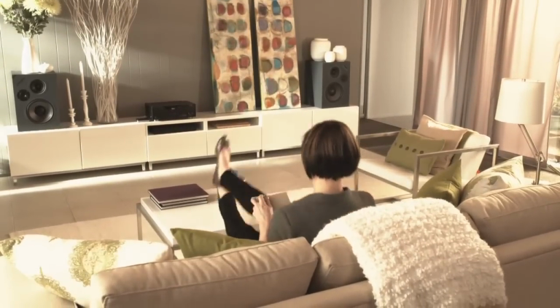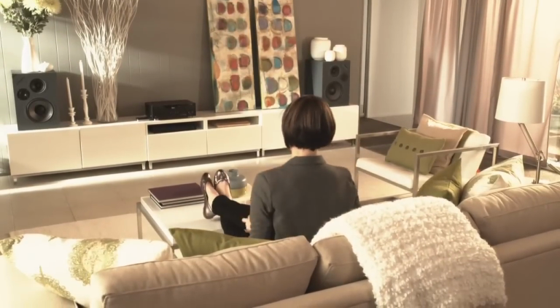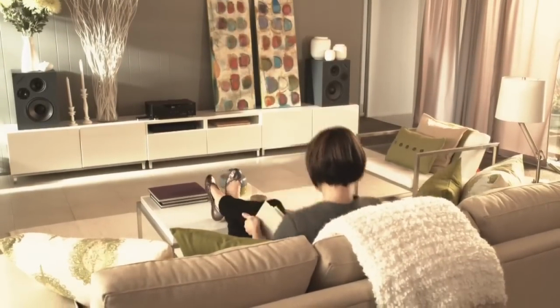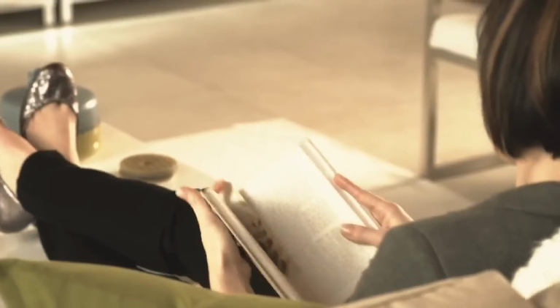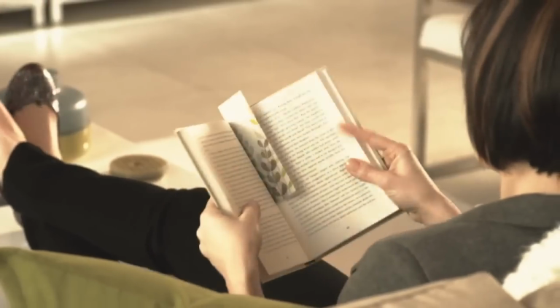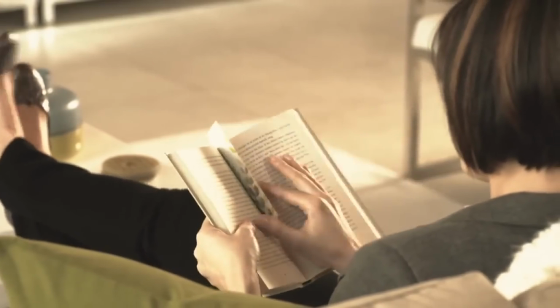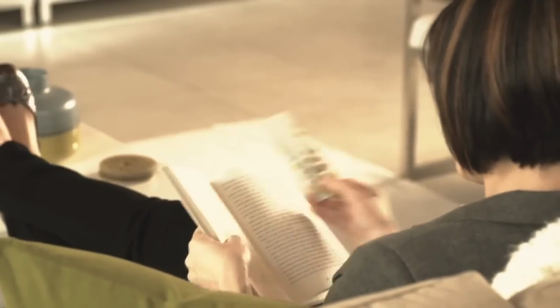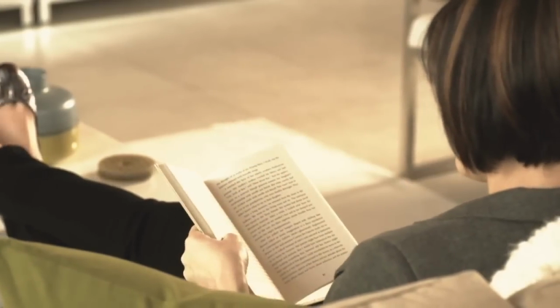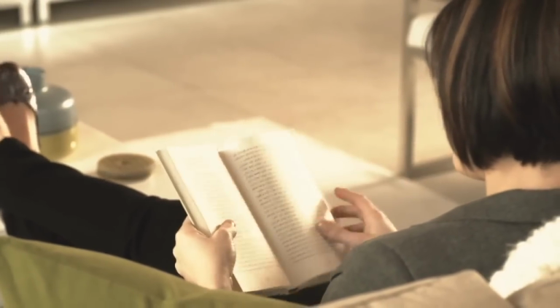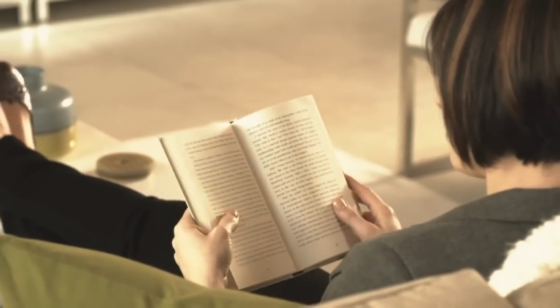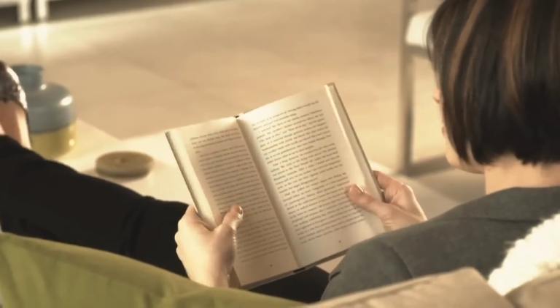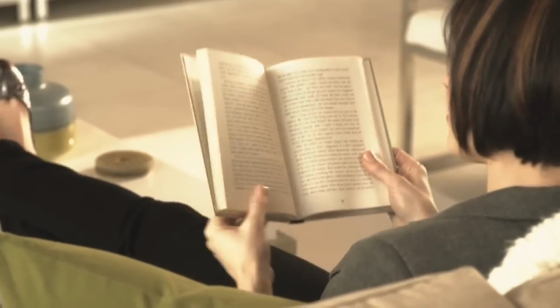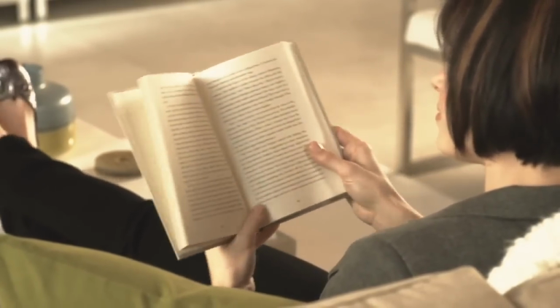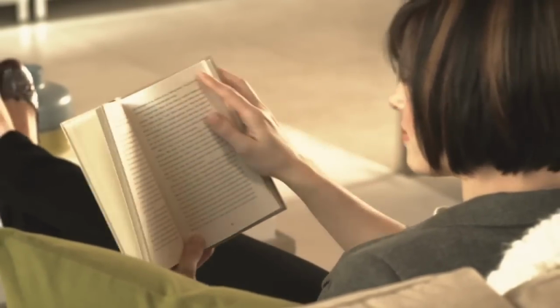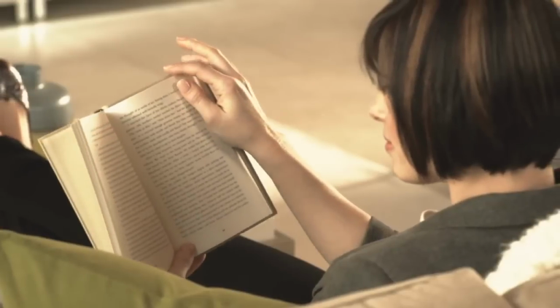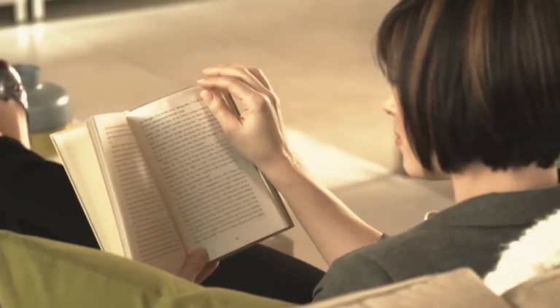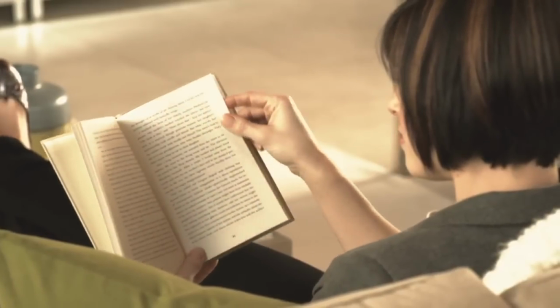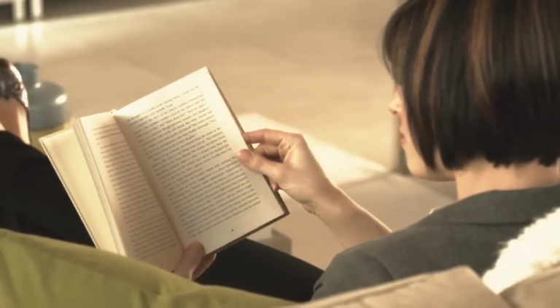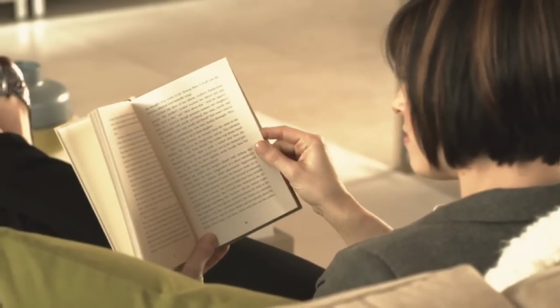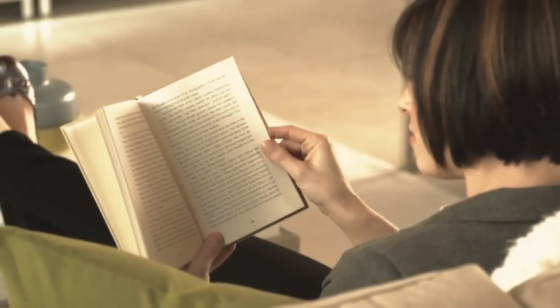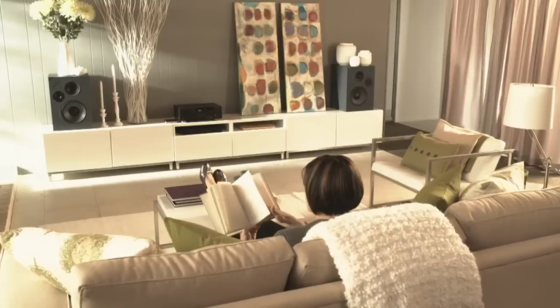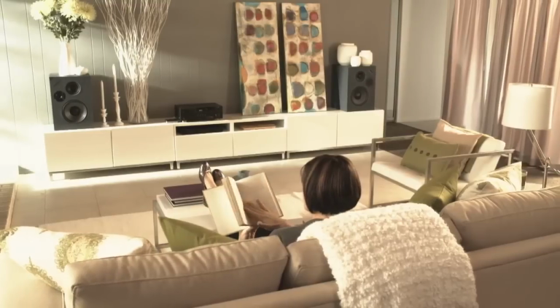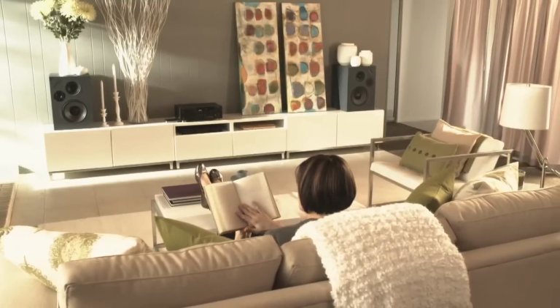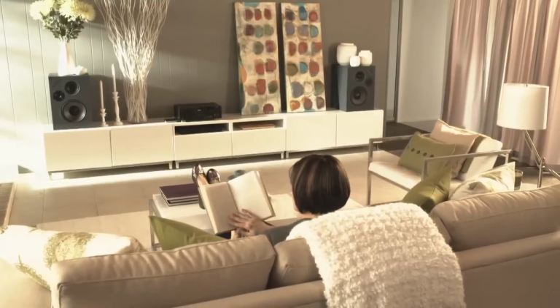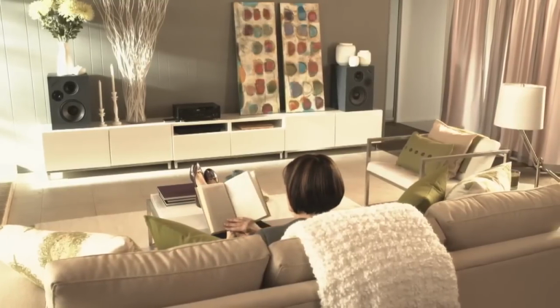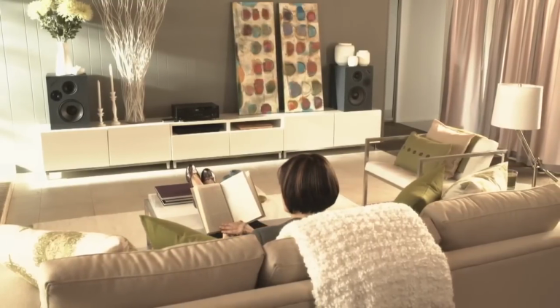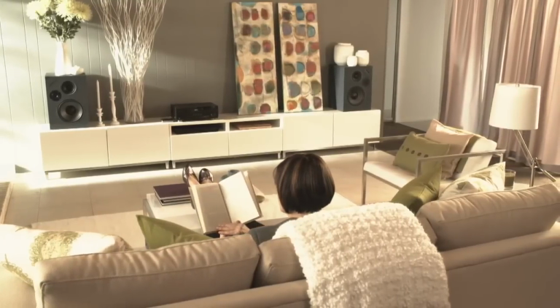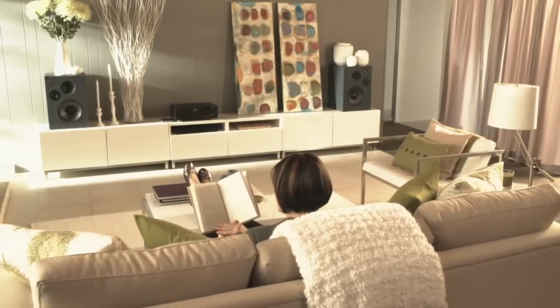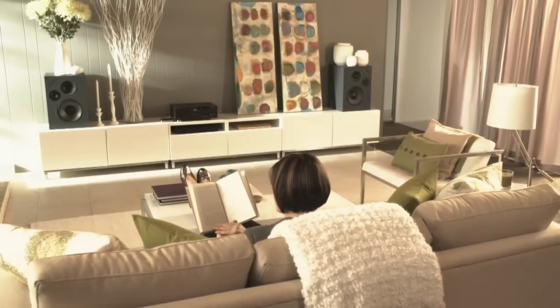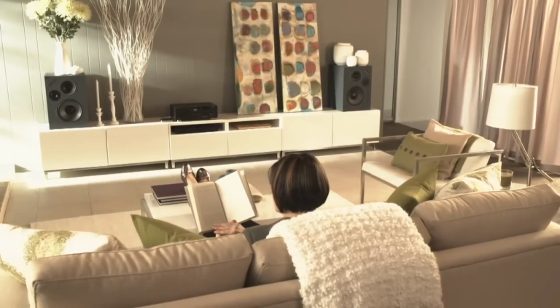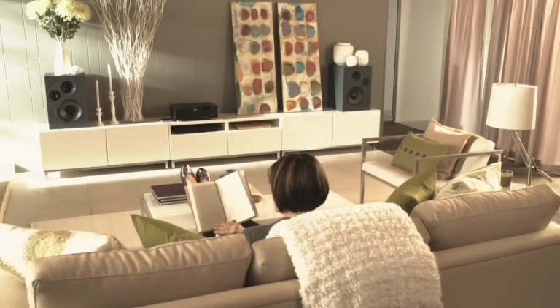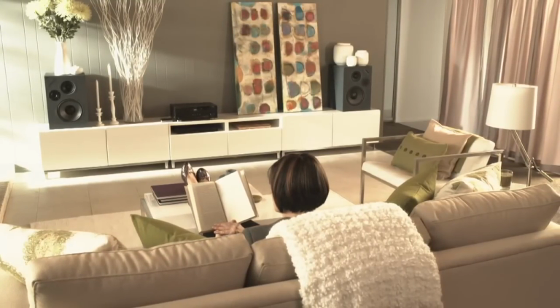Free from wires, you can stream music from your NV Notebook to any room in the house, creating a state-of-the-art home audio system. HP Wireless Audio is the future, integrated now on HP Envy Notebooks.